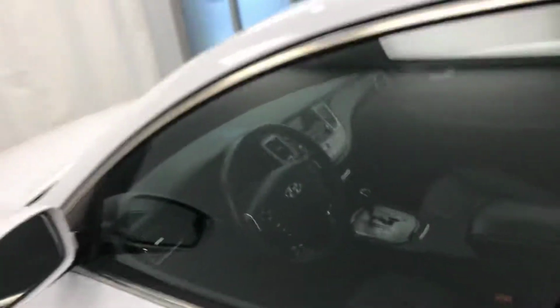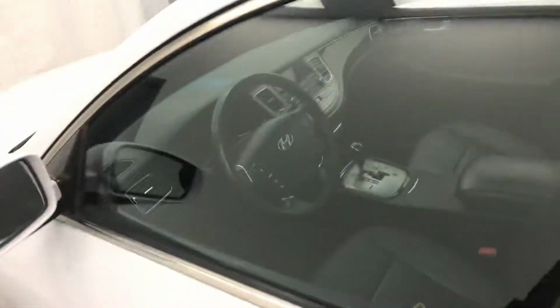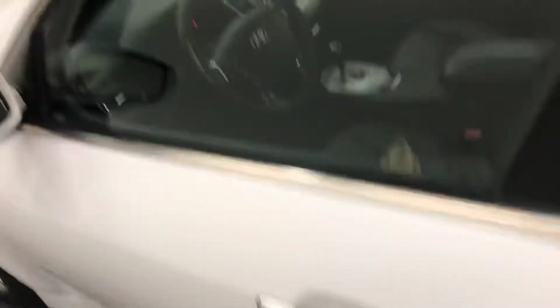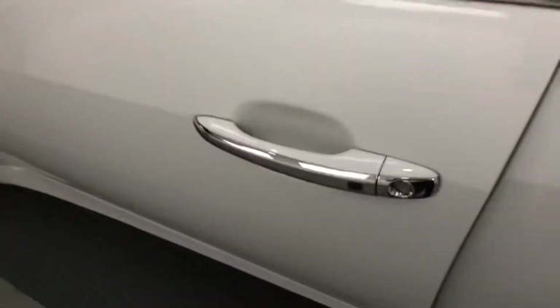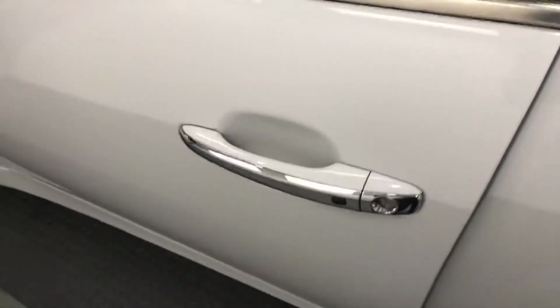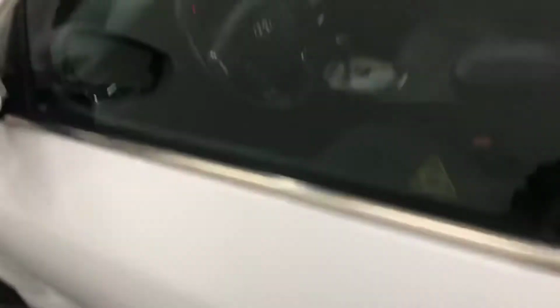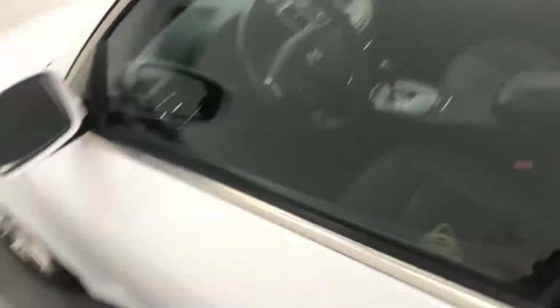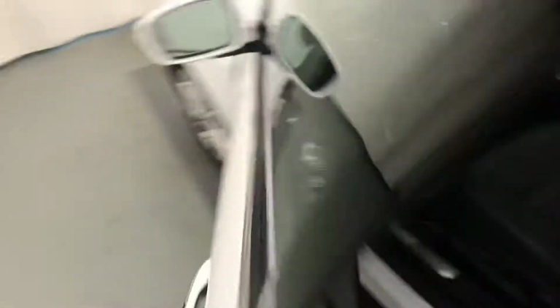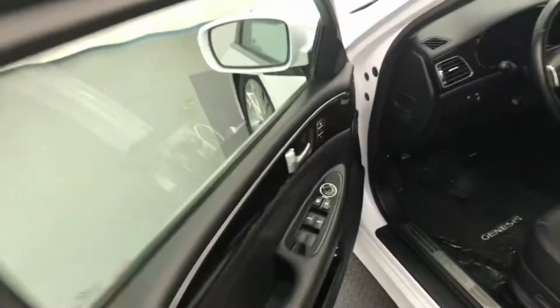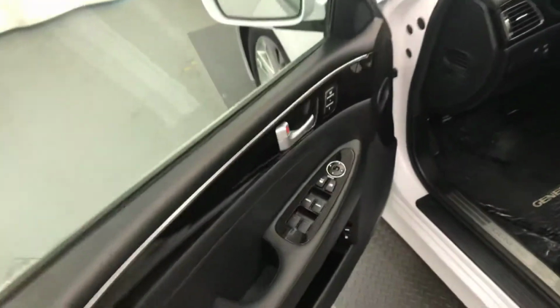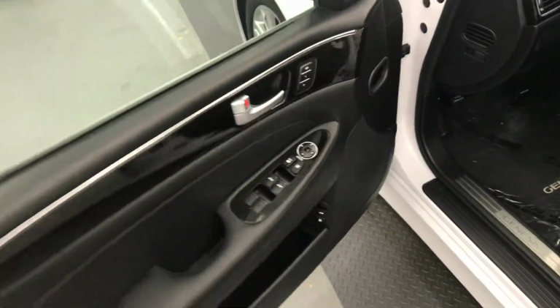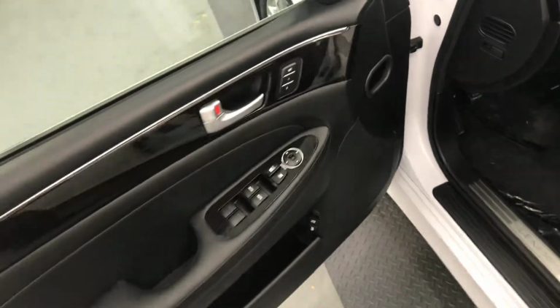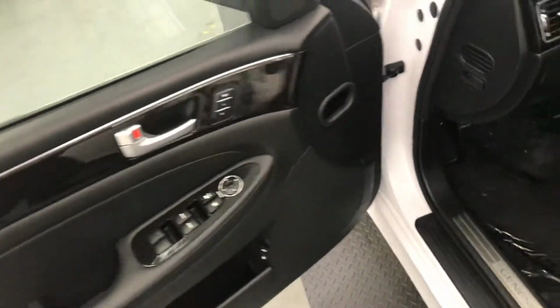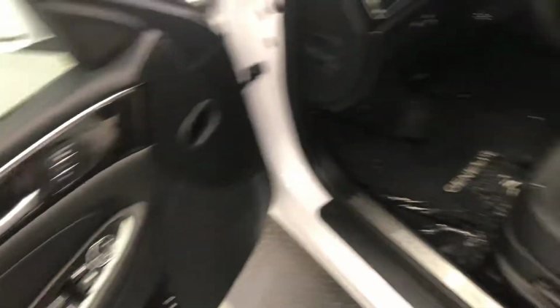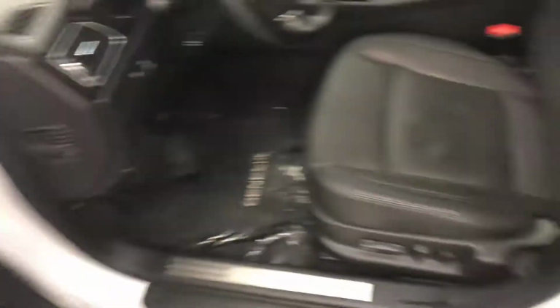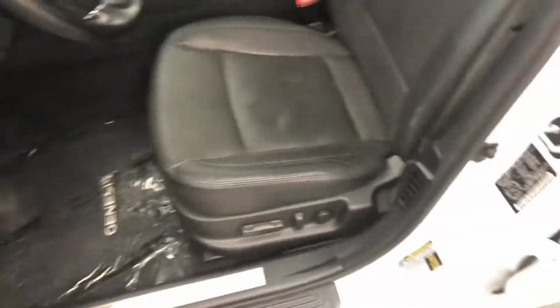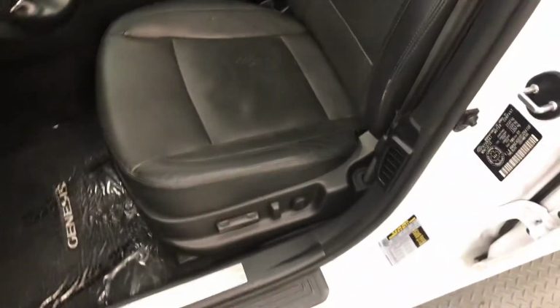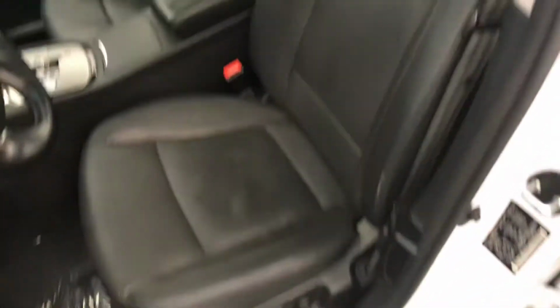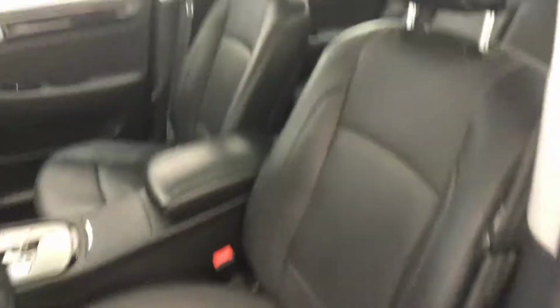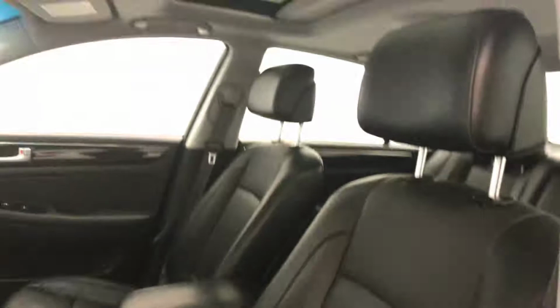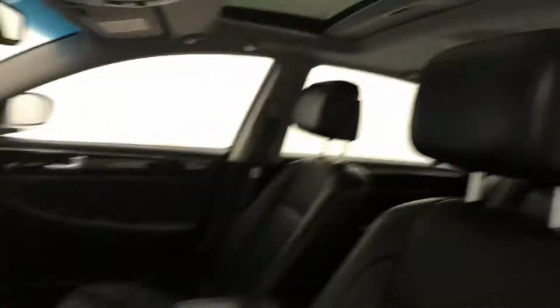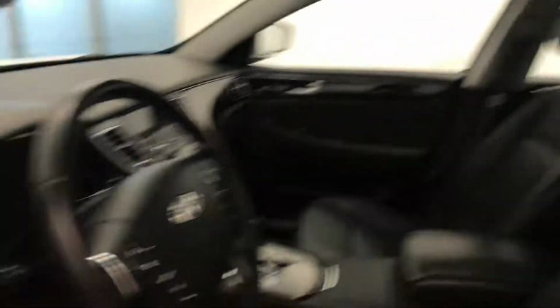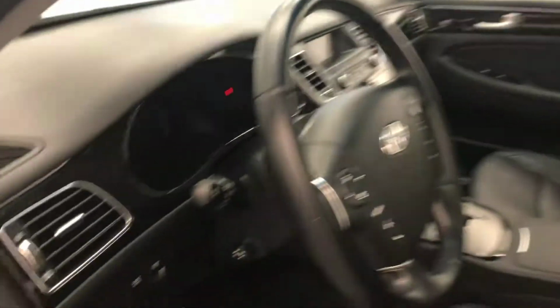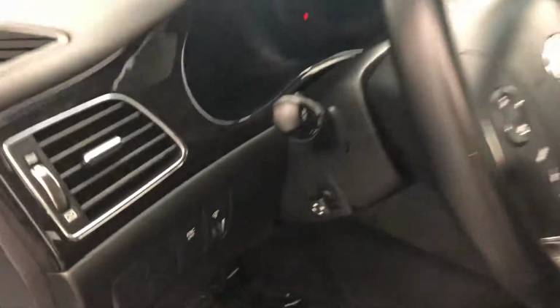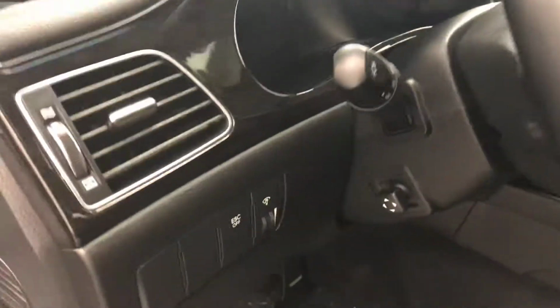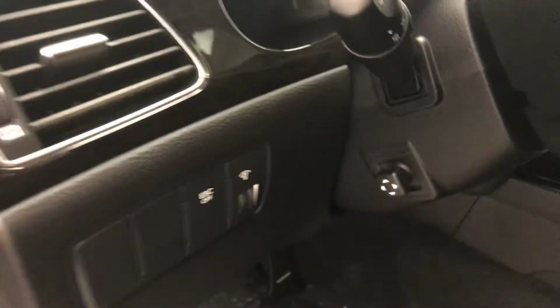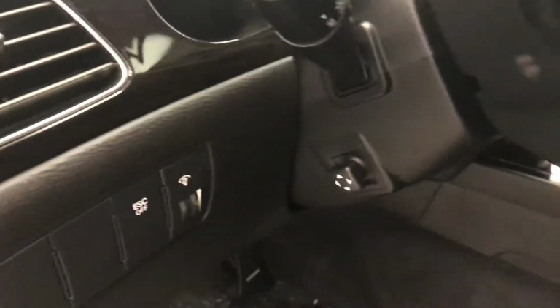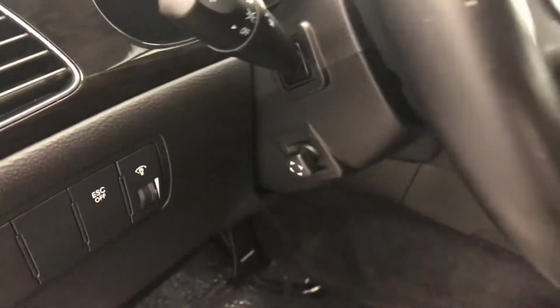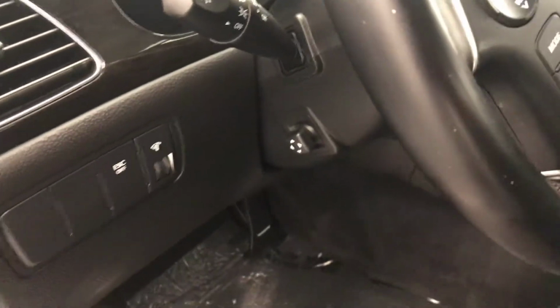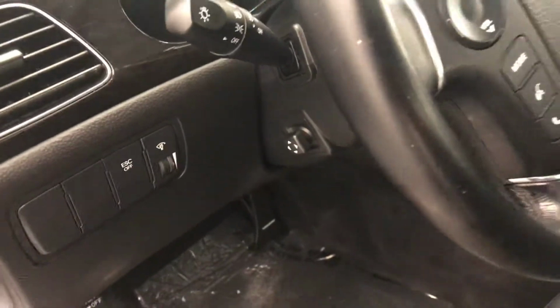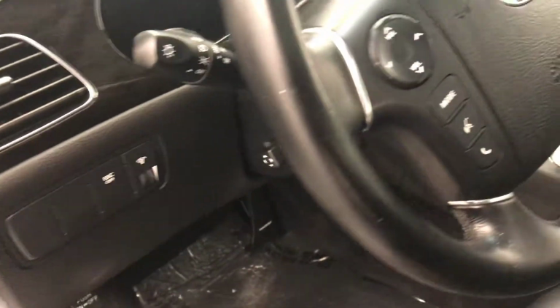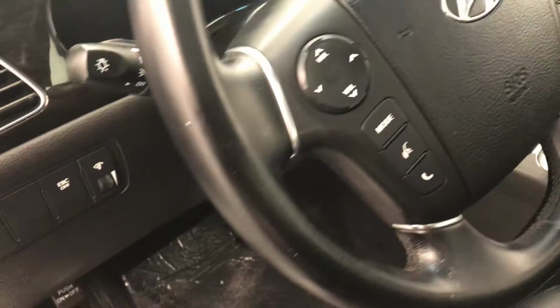Interior options include smart key access, power windows, locks and mirrors, memory seats, power seats with lumbar support, leather wrap upholstery, sunroof, and ECS controls.